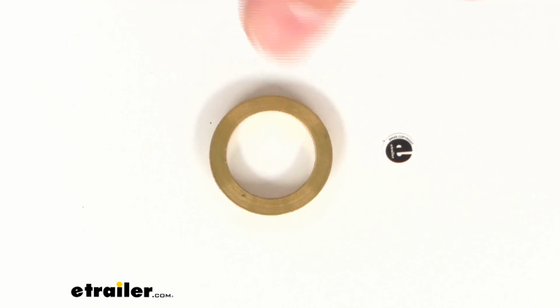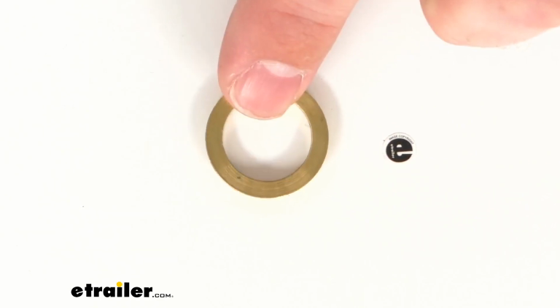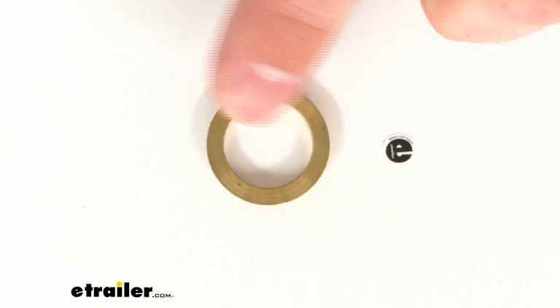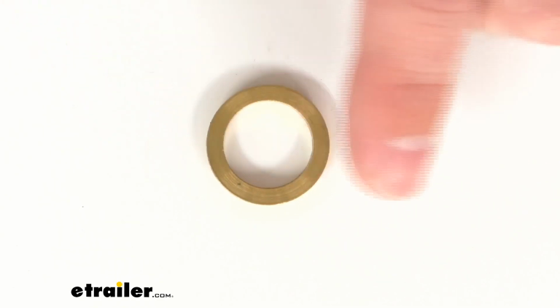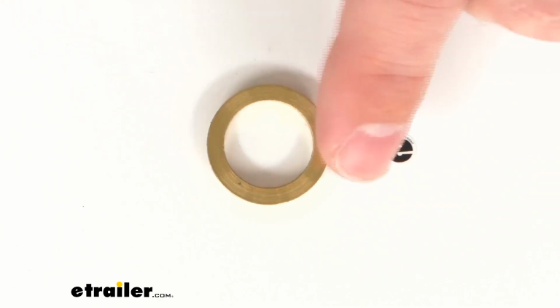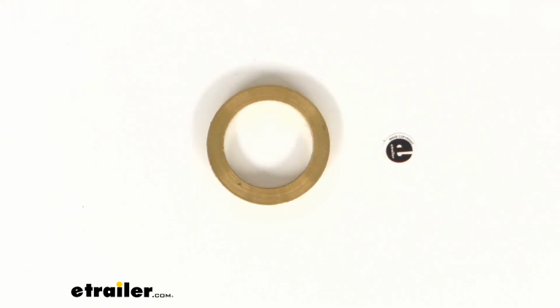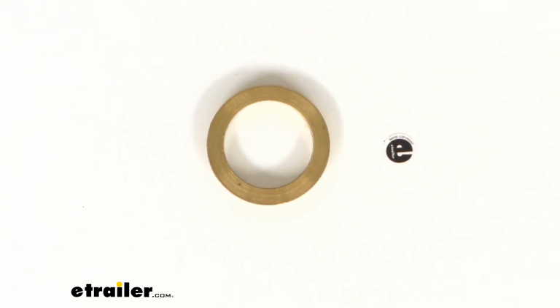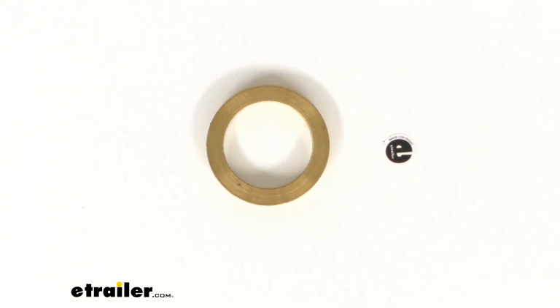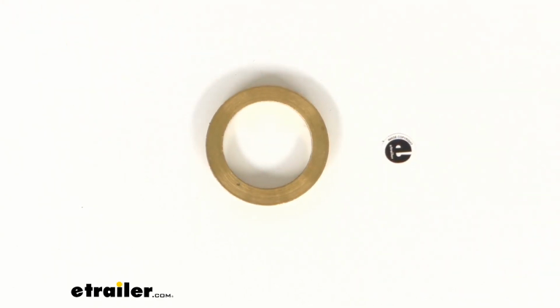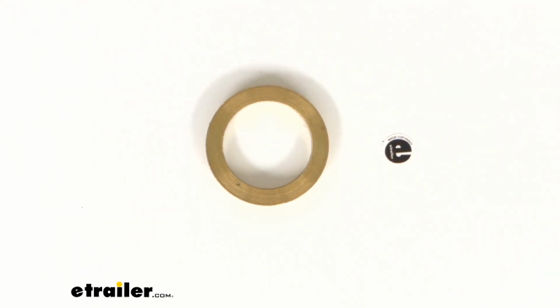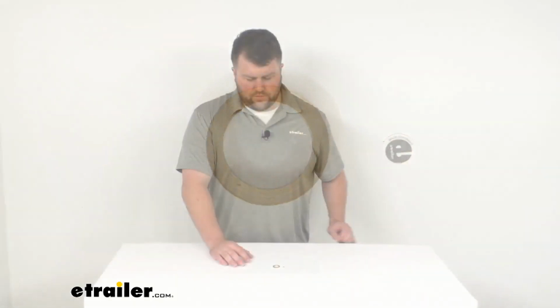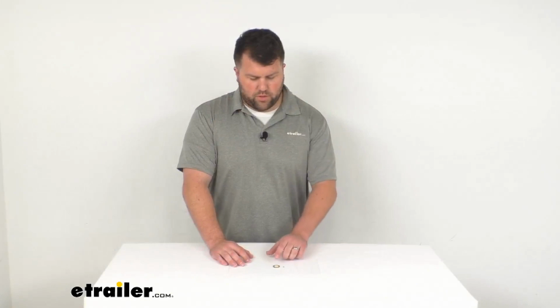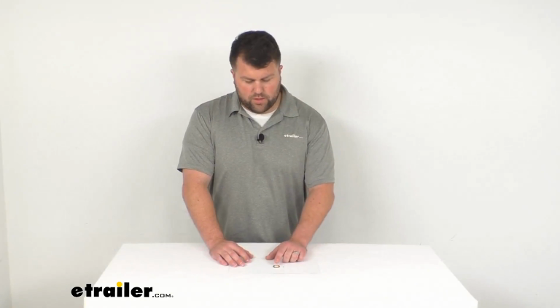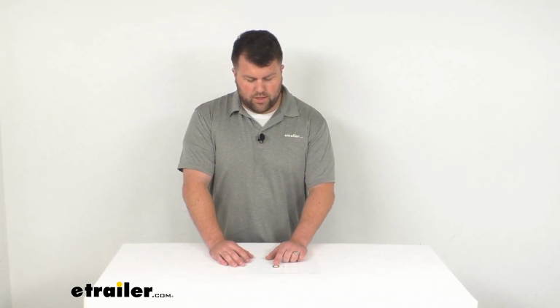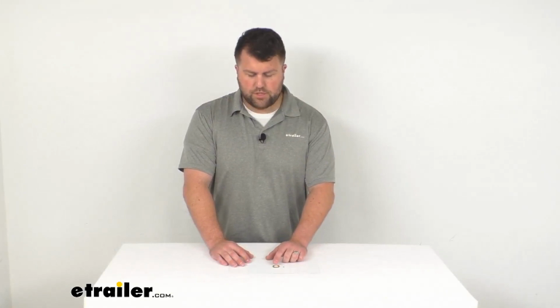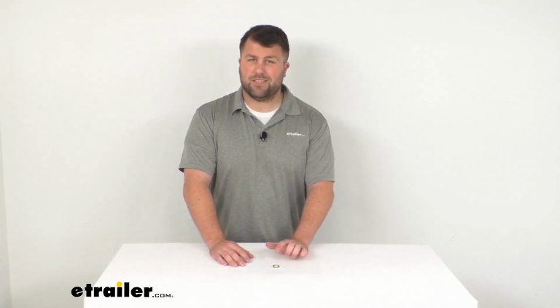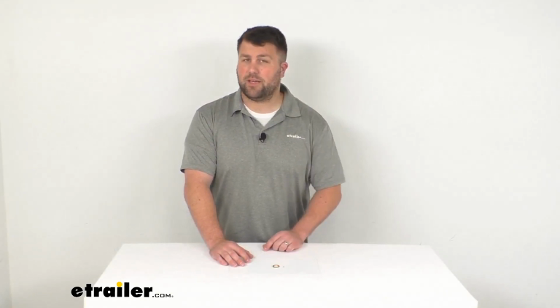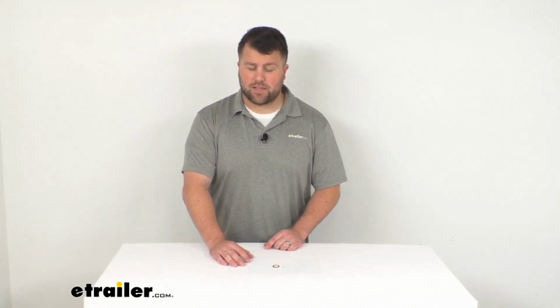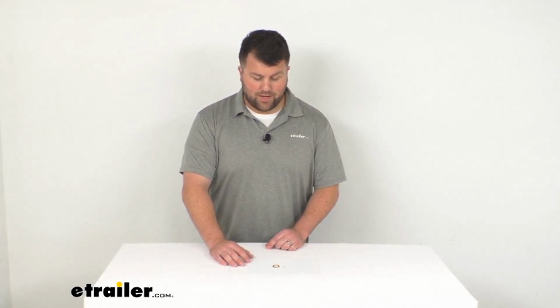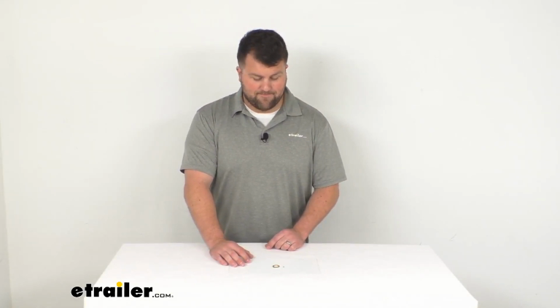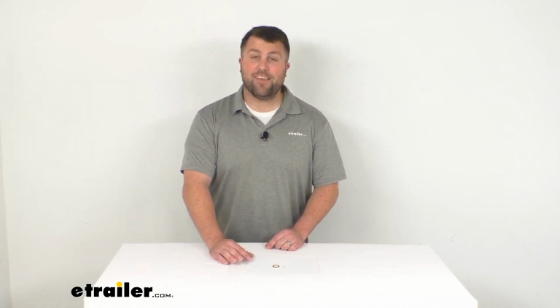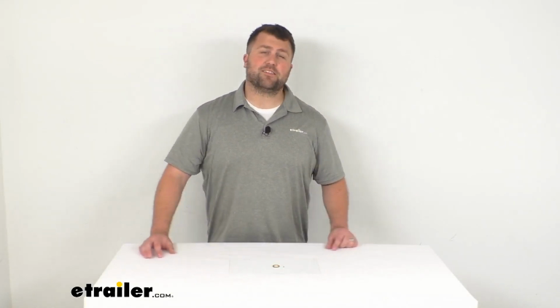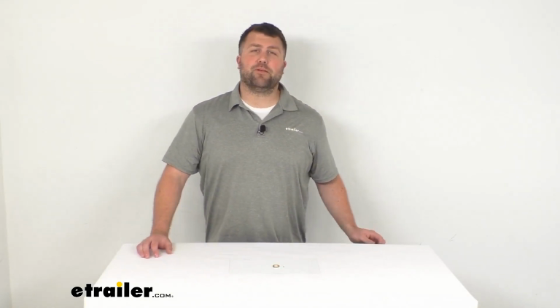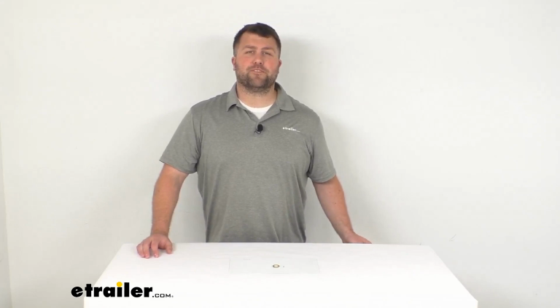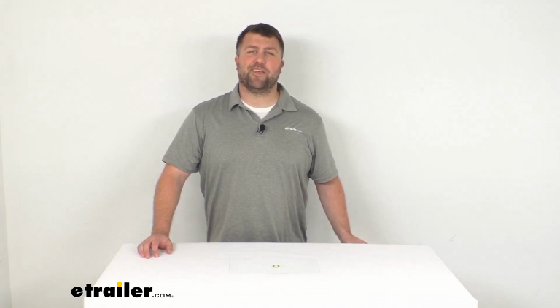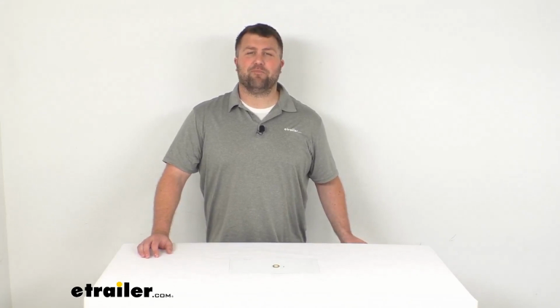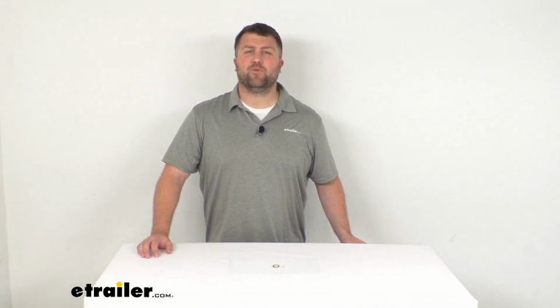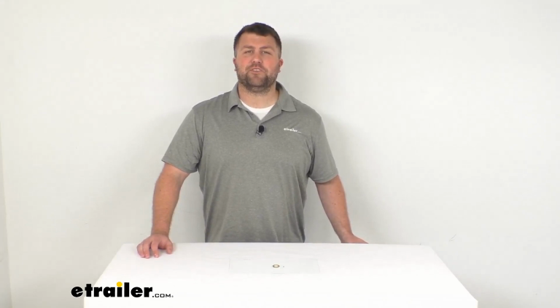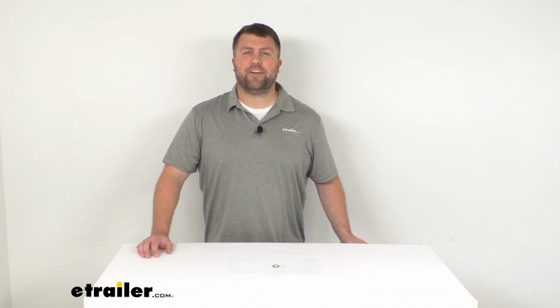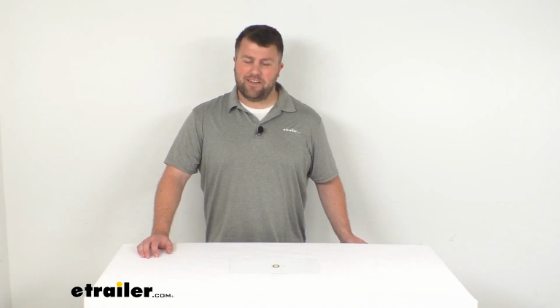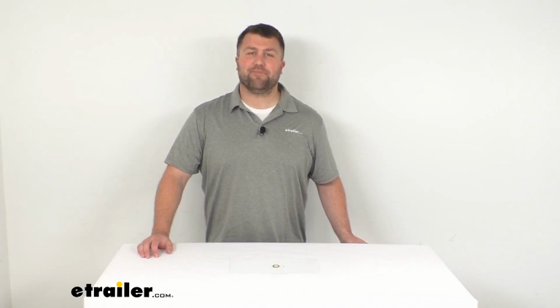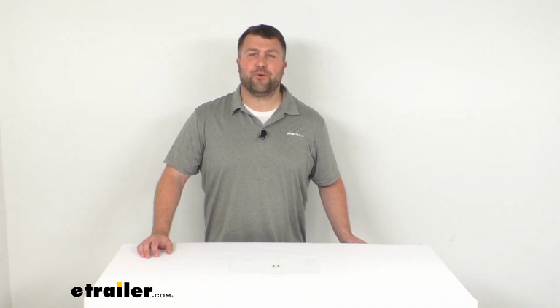So if you are needing that 23 millimeter brass bushing for your weld-on hinge, this is going to be exactly what you need. That's going to complete our look for today. Again, I'm Michael with eTrailer.com. Thanks for watching.